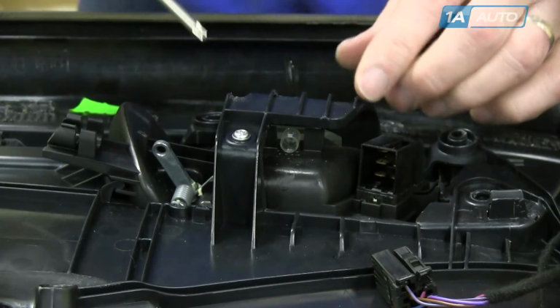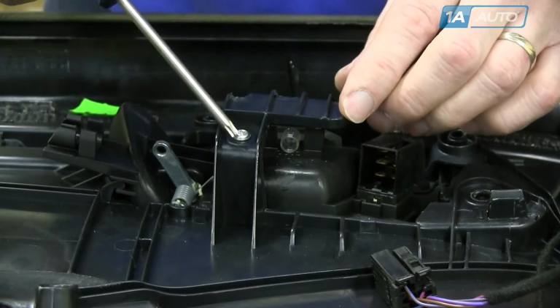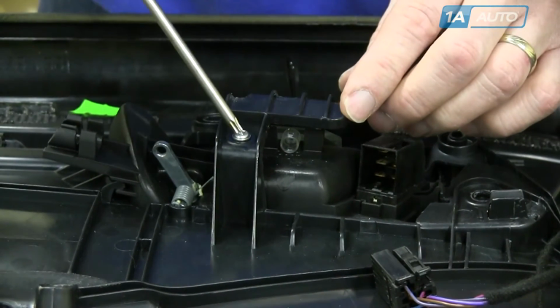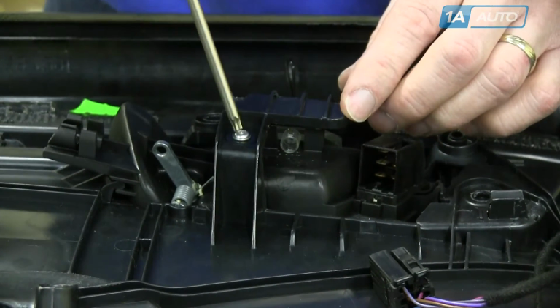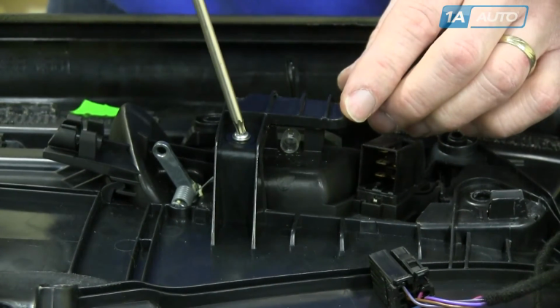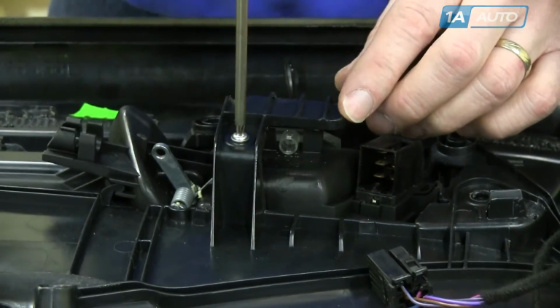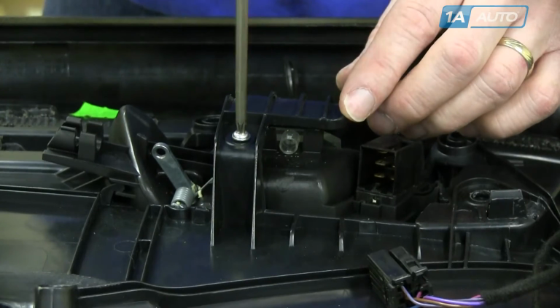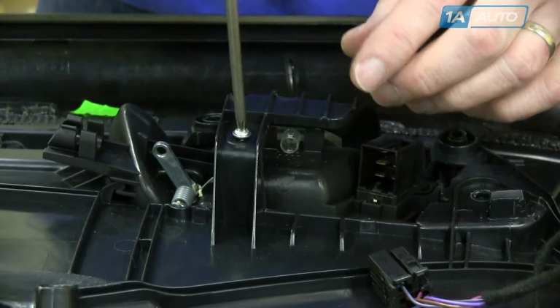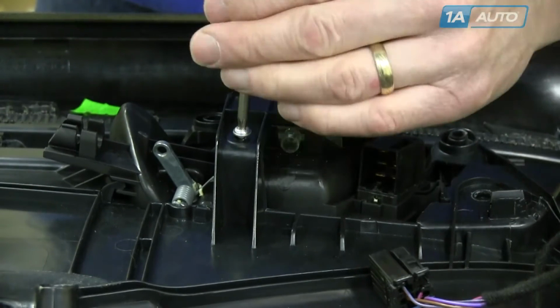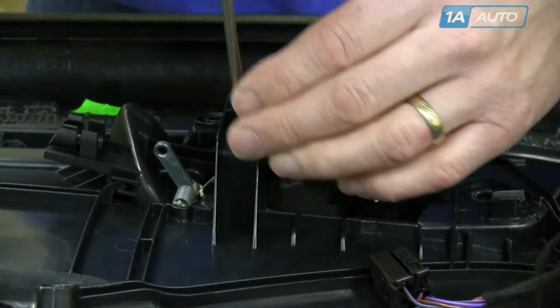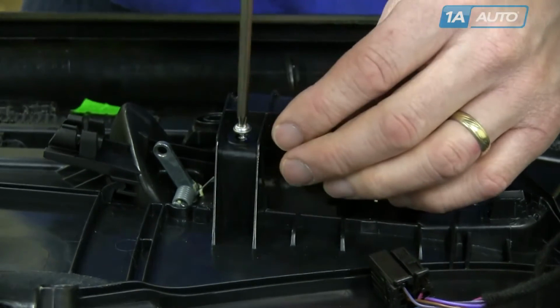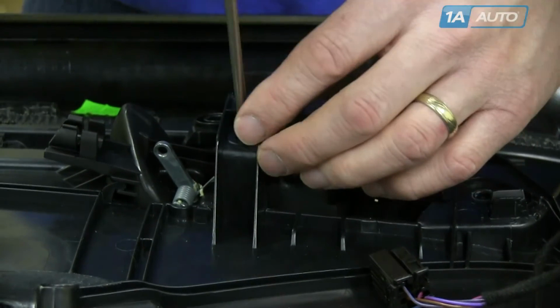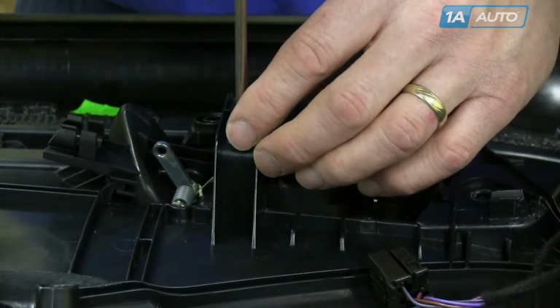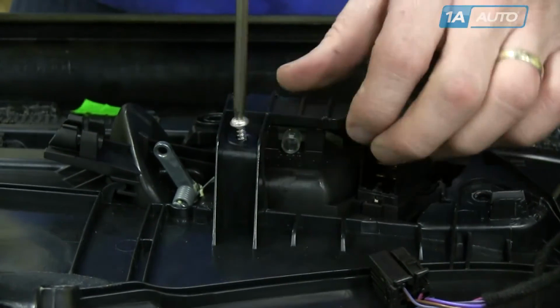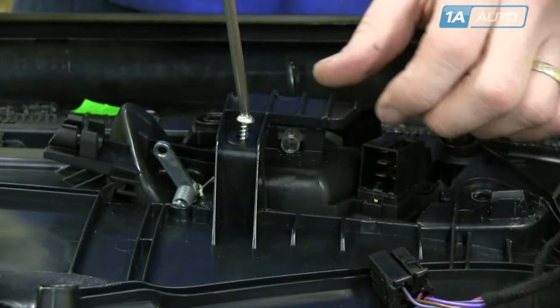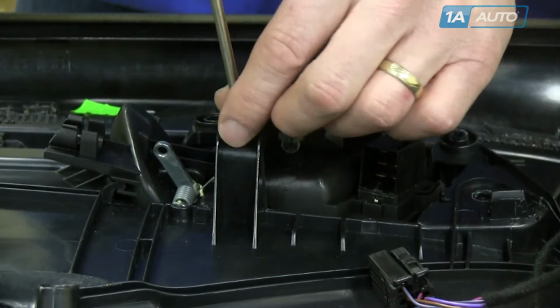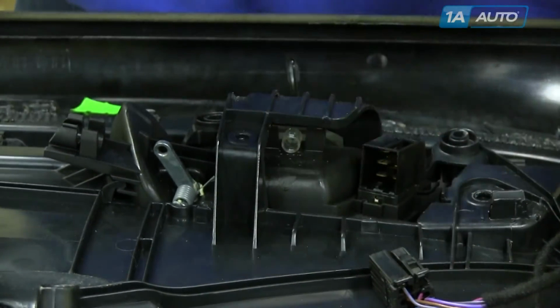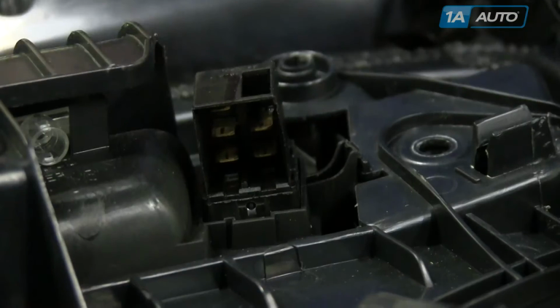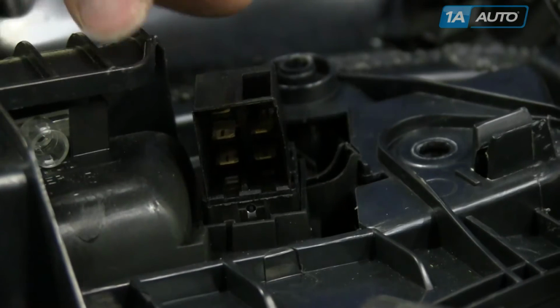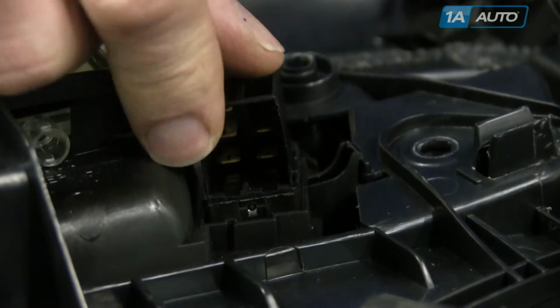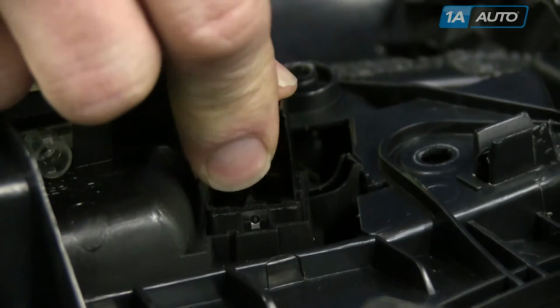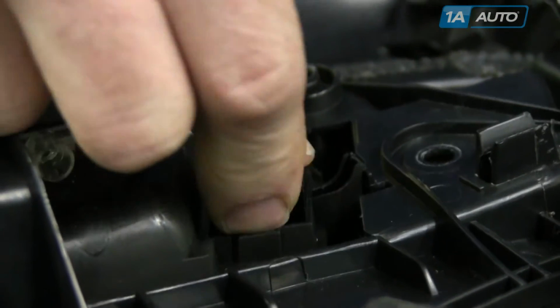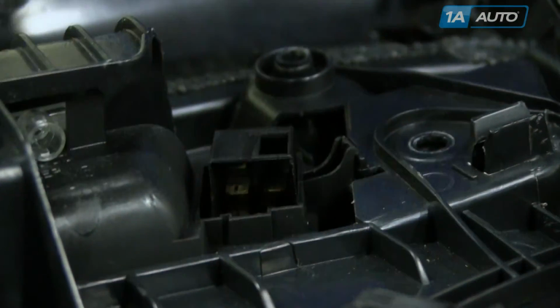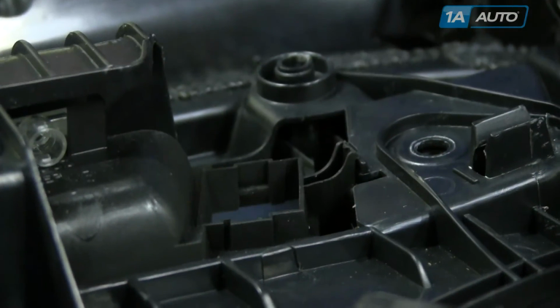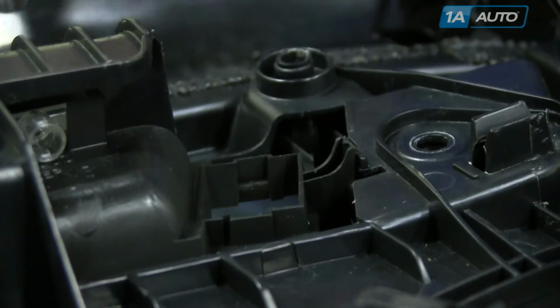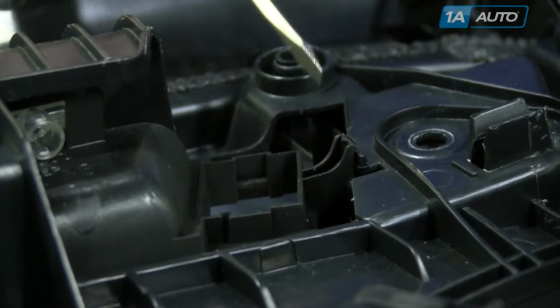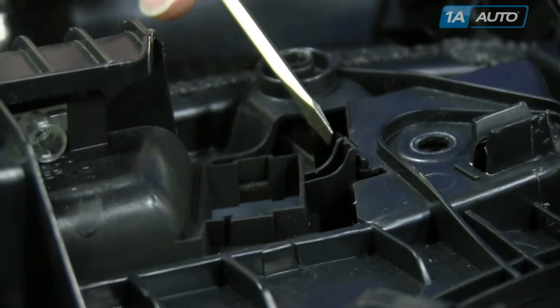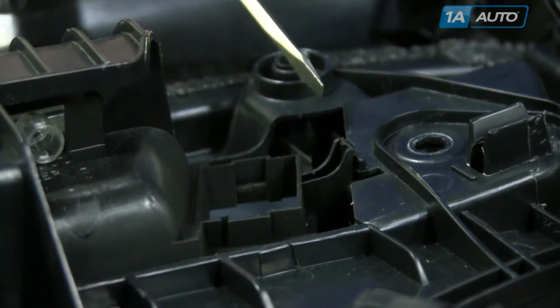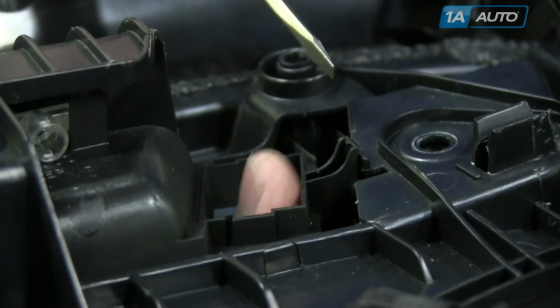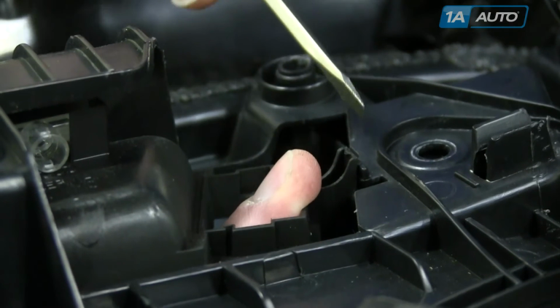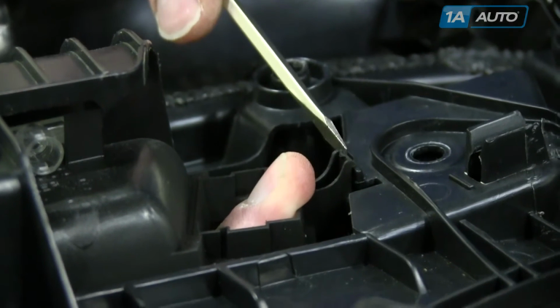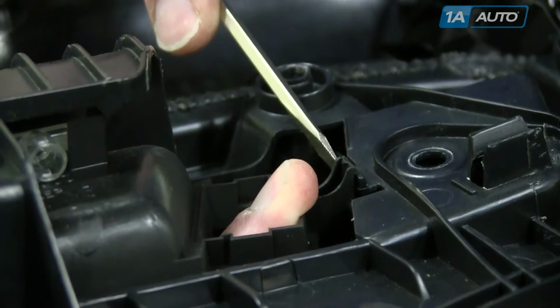Remove the T20 screw that holds the door handle in place. Push your door lock through, and then pull down on the handle while you pry the tab that locks it in place.